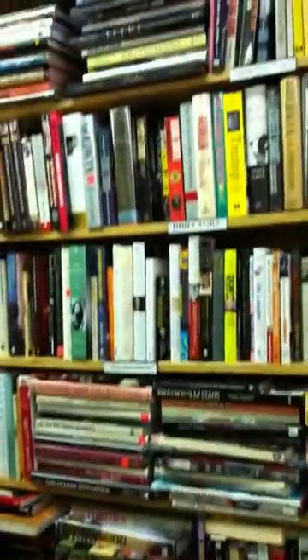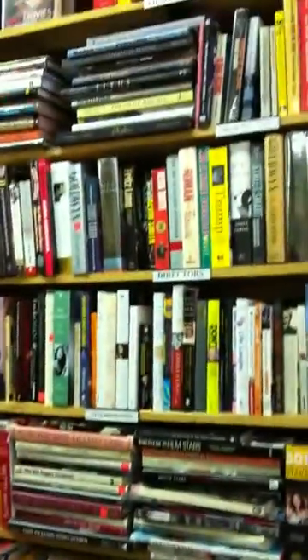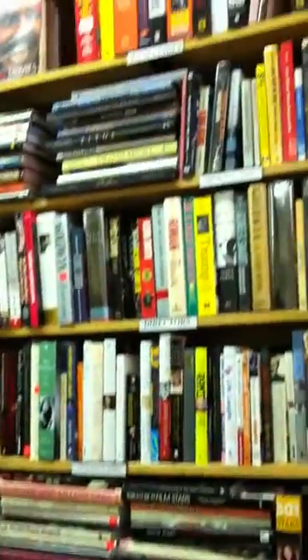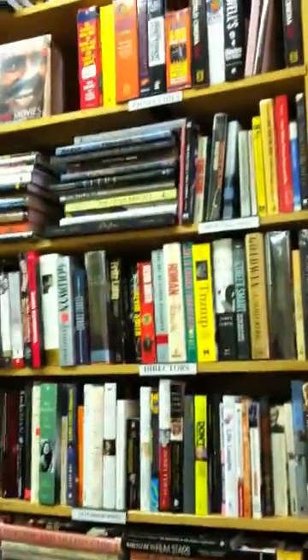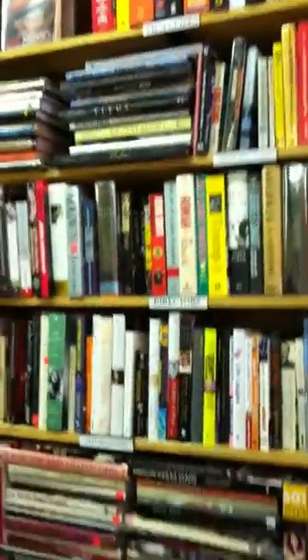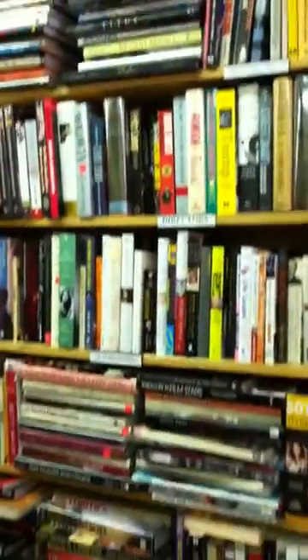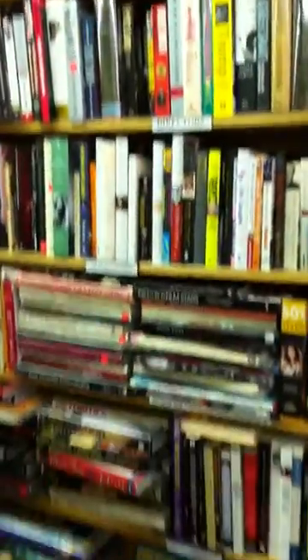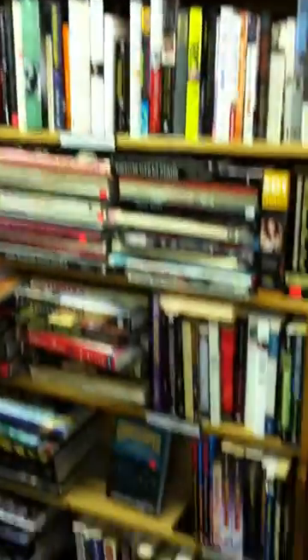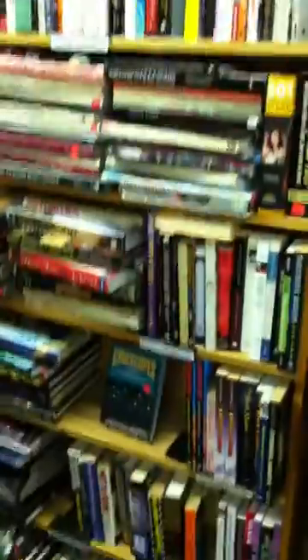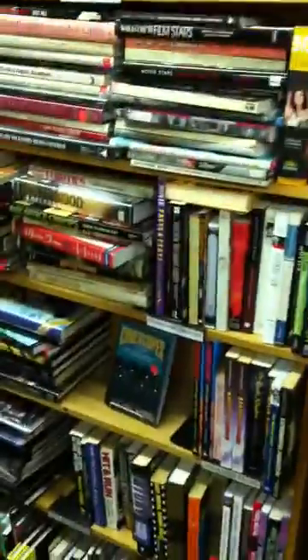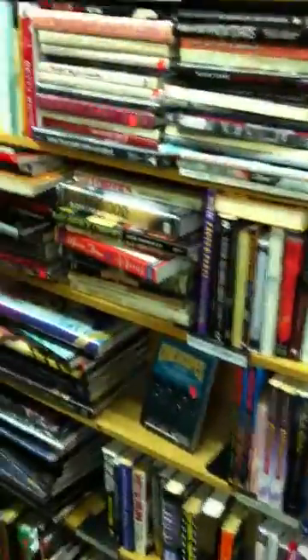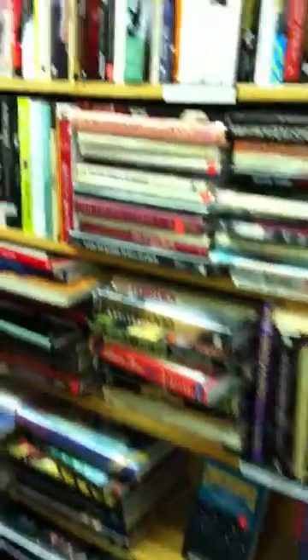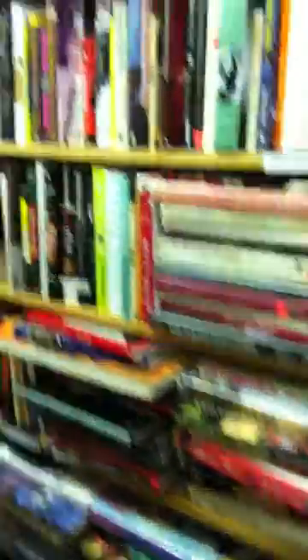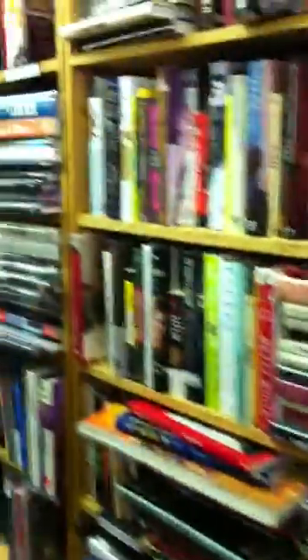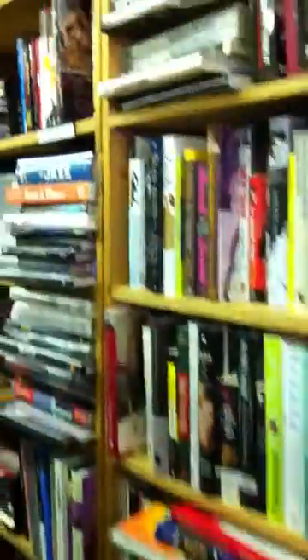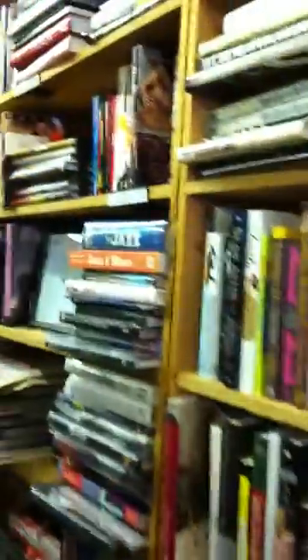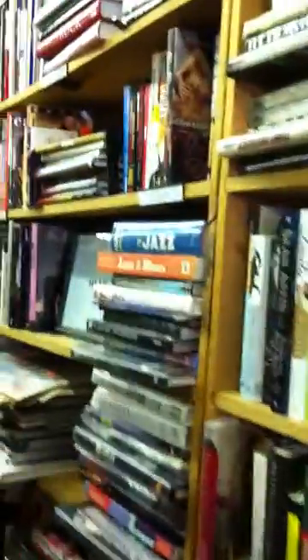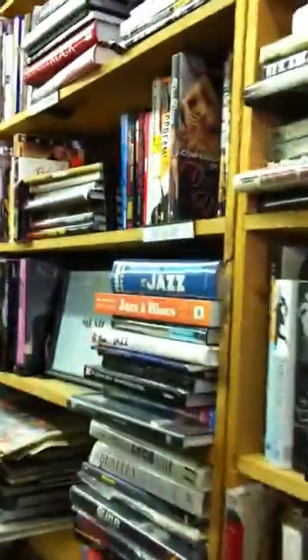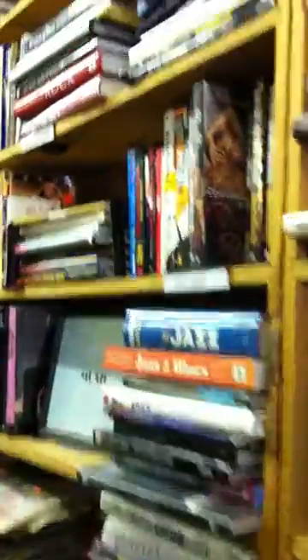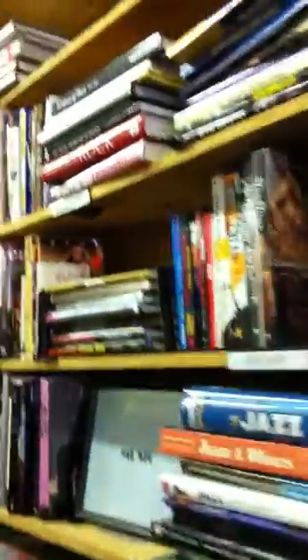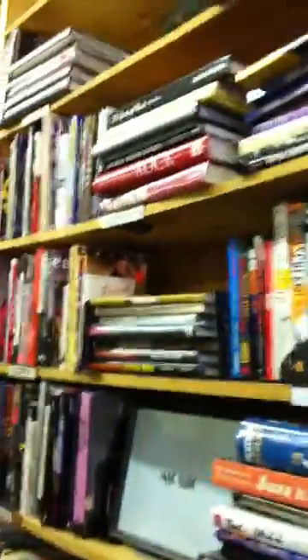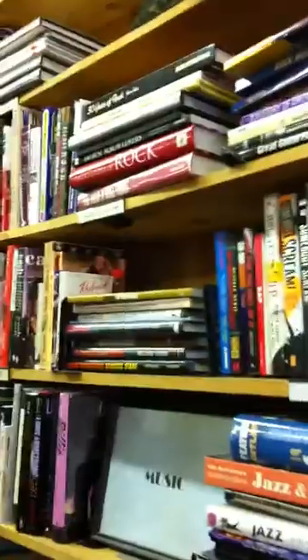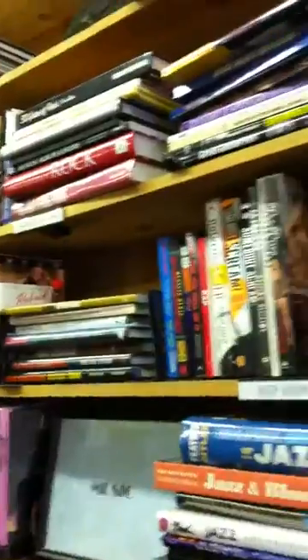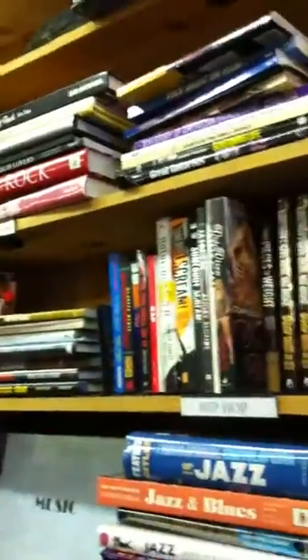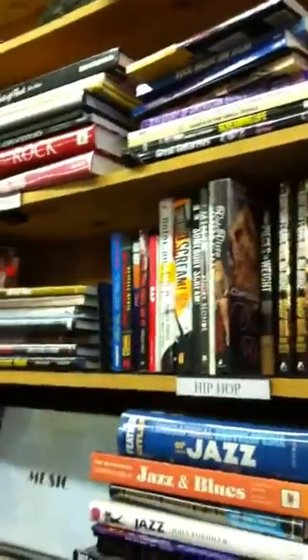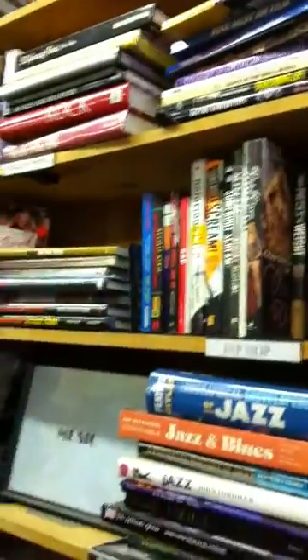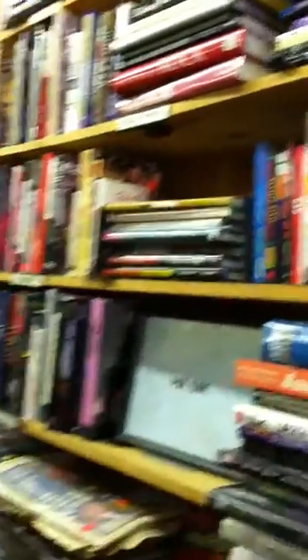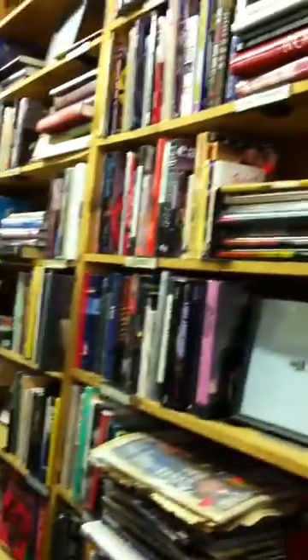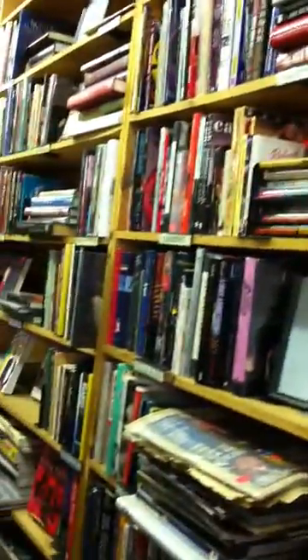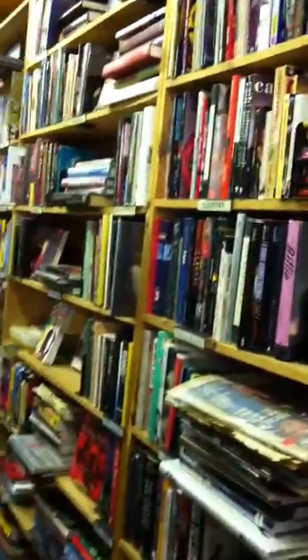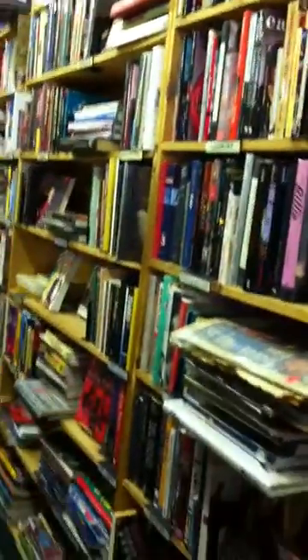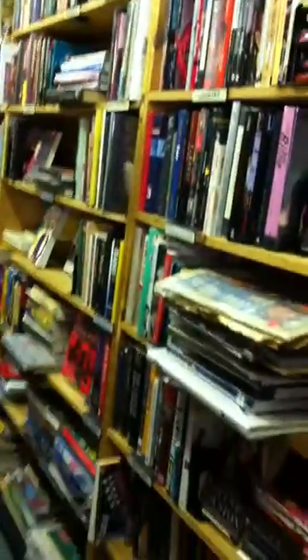And we go to the film section — we'll go down this row, all the film books. I'm going to try to do this as quick as possible, otherwise it's going to take forever.